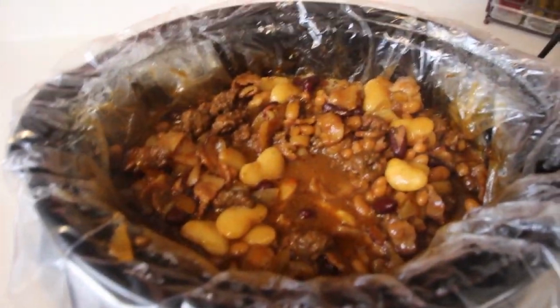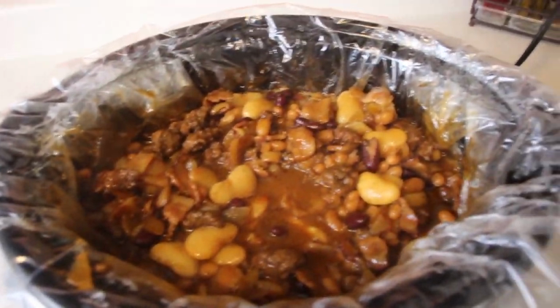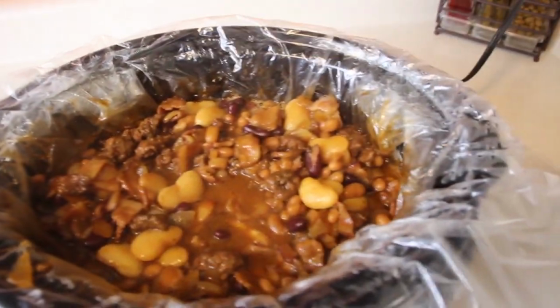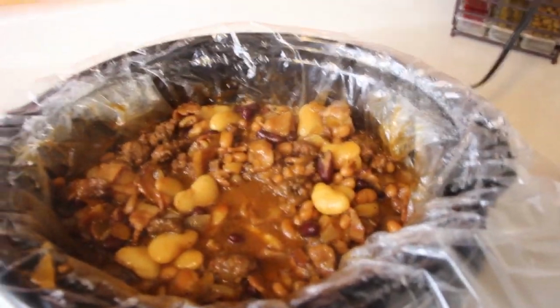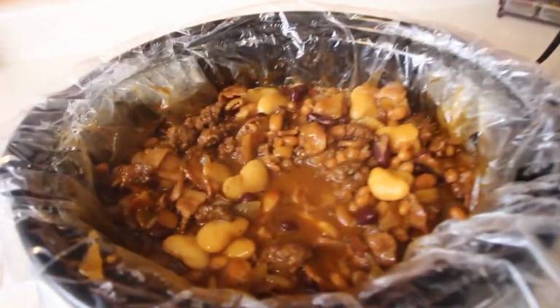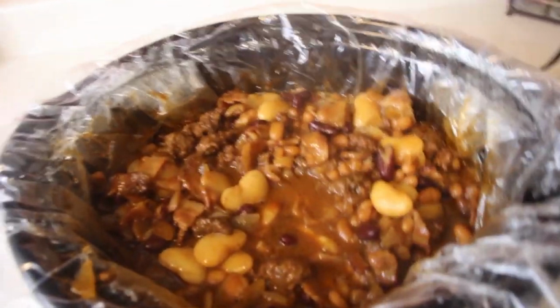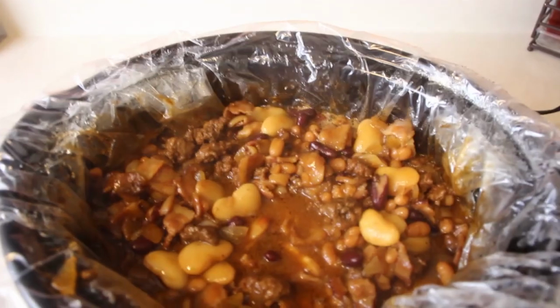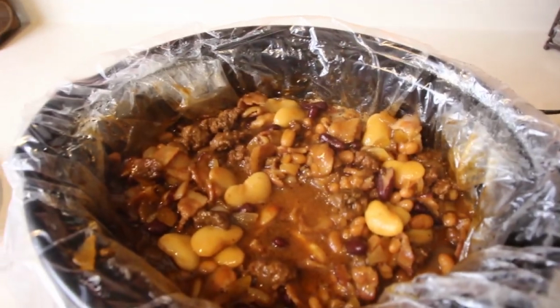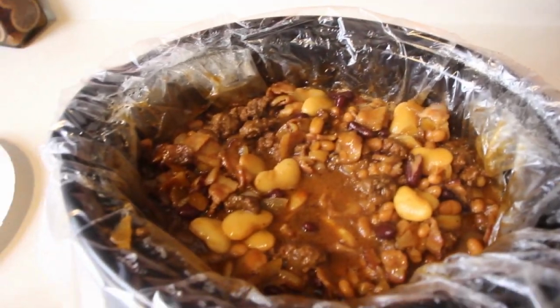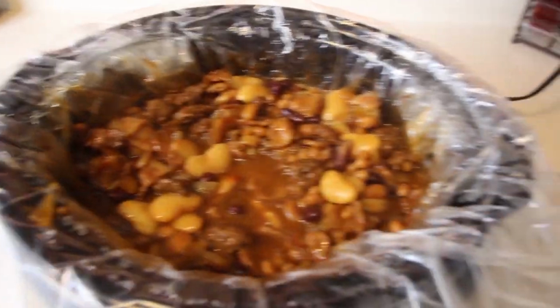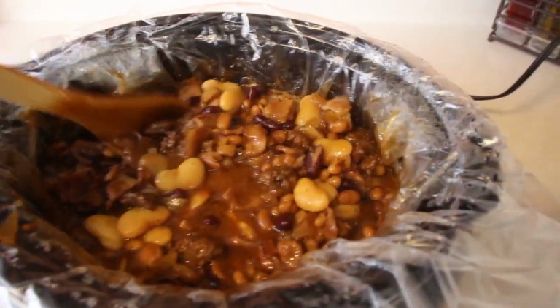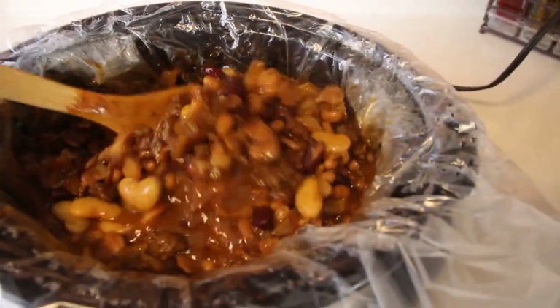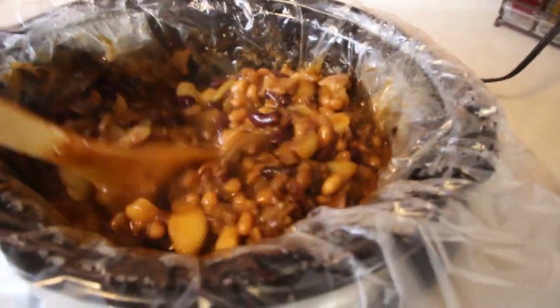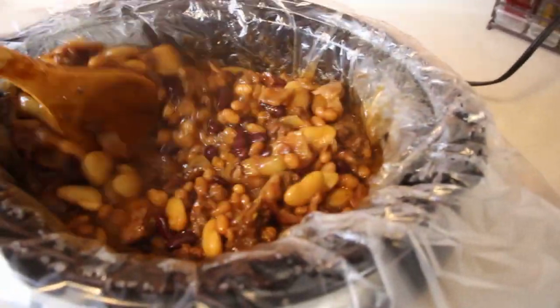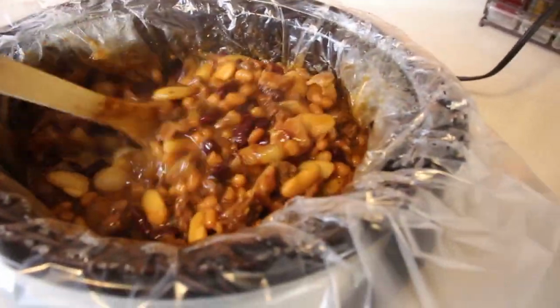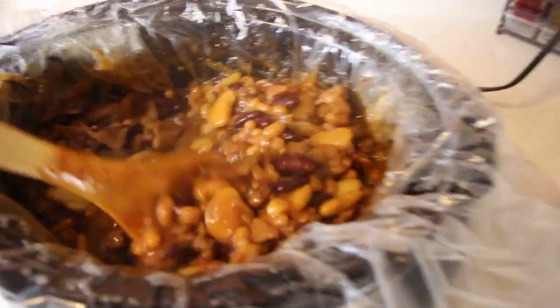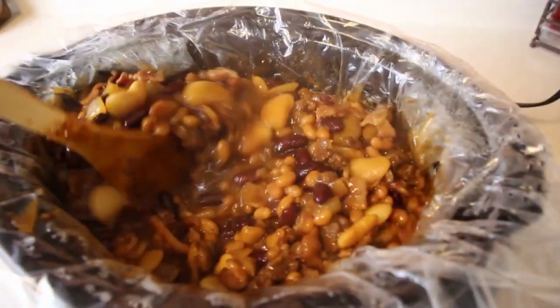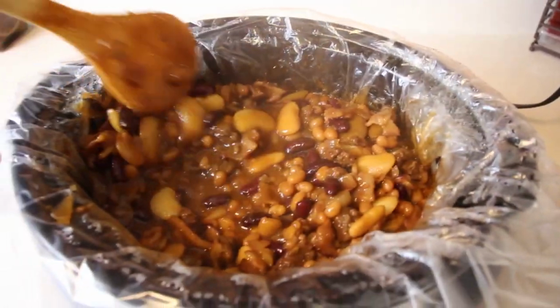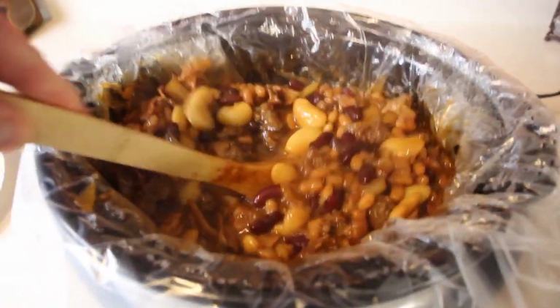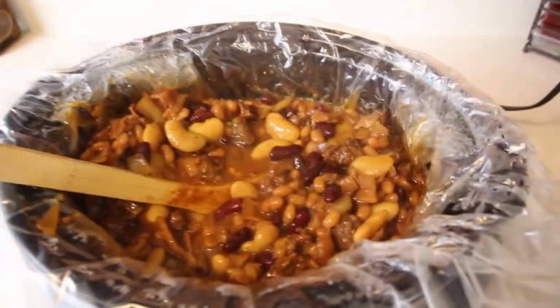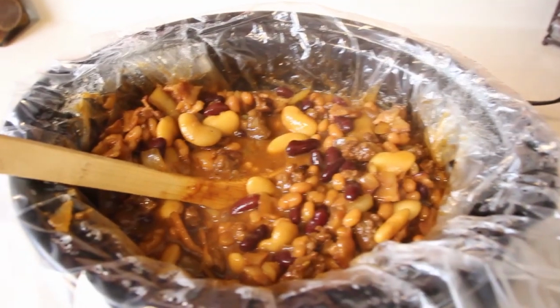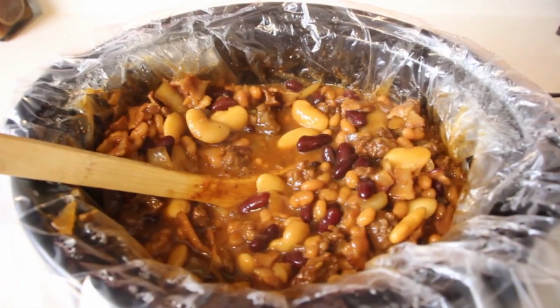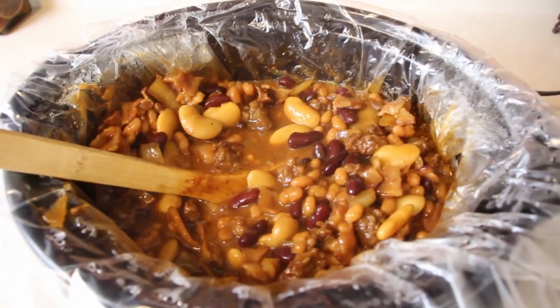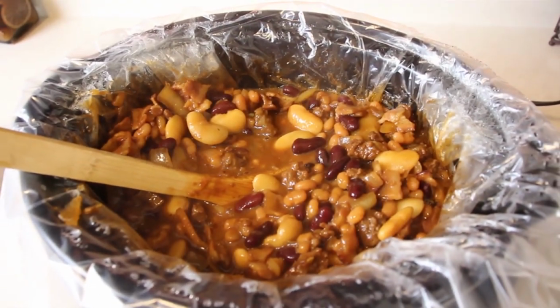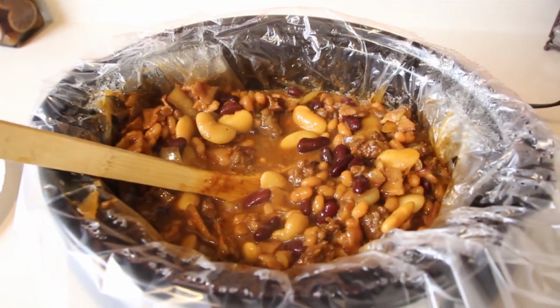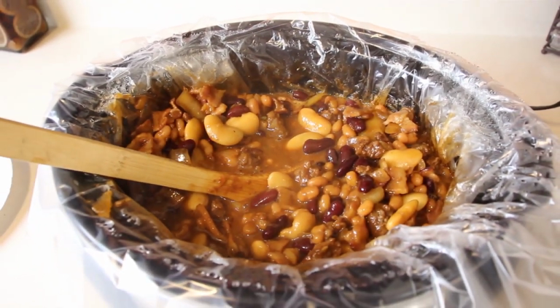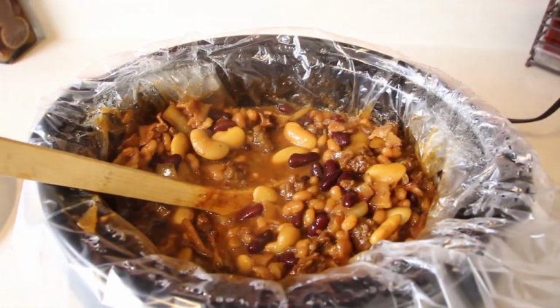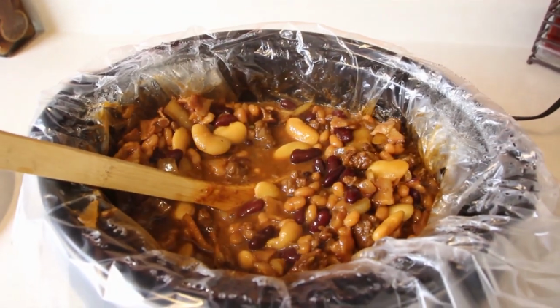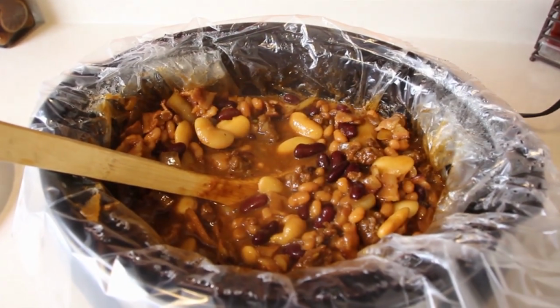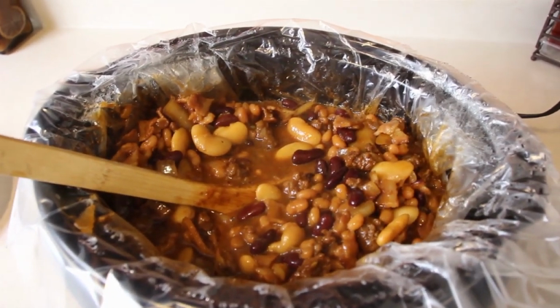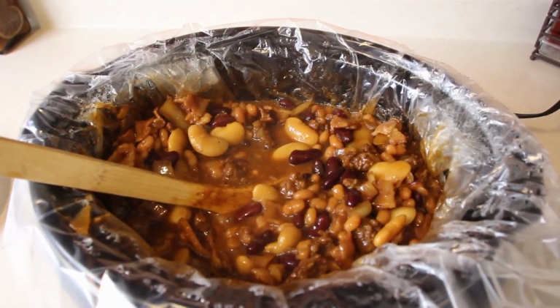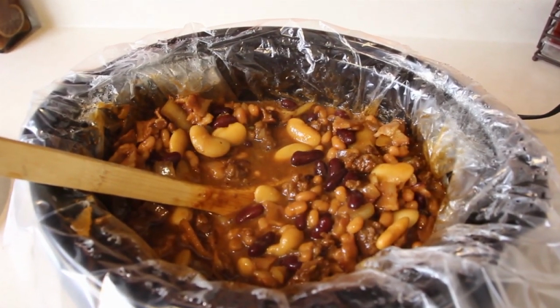This looks pretty good. It's pretty much done now. What I'm going to do now is I'm going to put some in a bowl. We're going to take it over there, take pictures of it. We're going to come back and give it a taste.